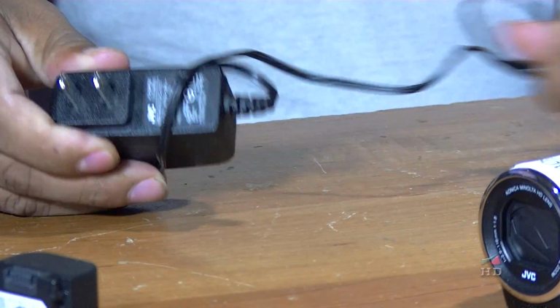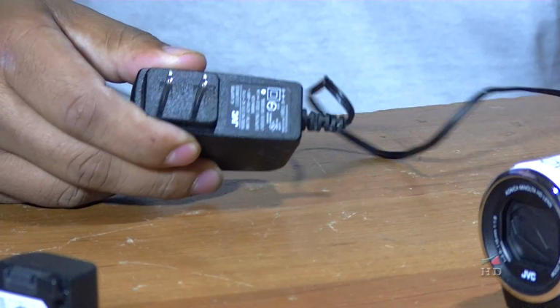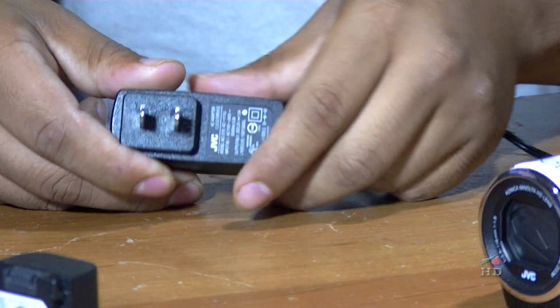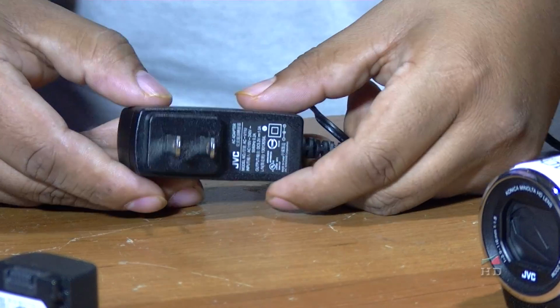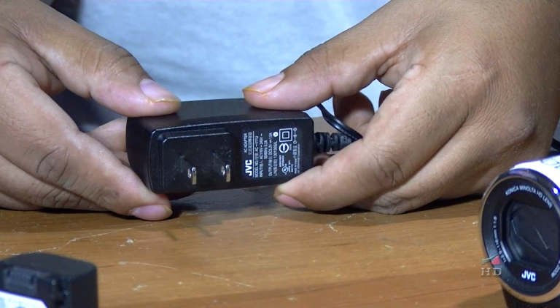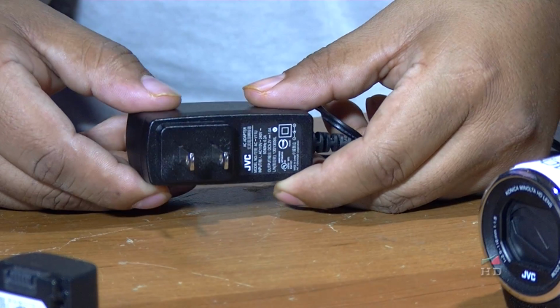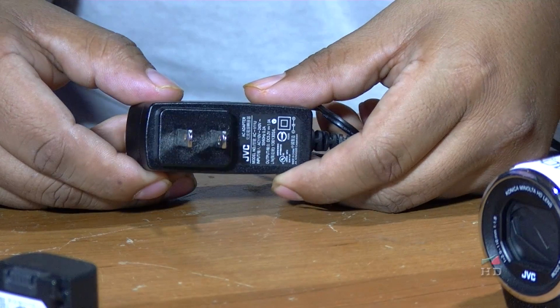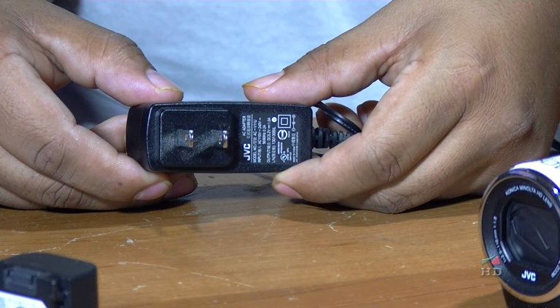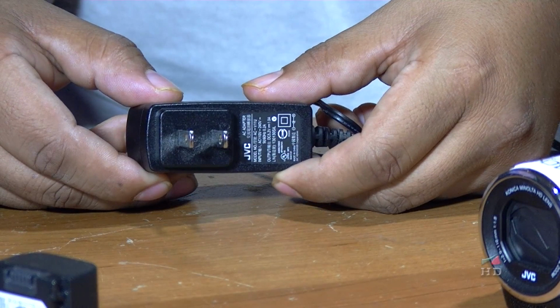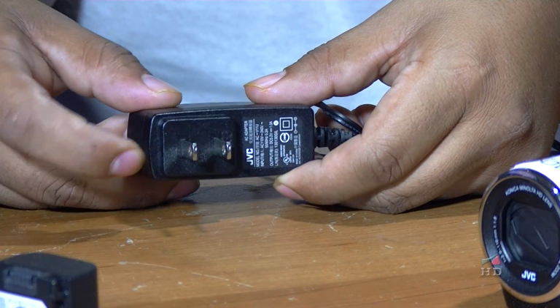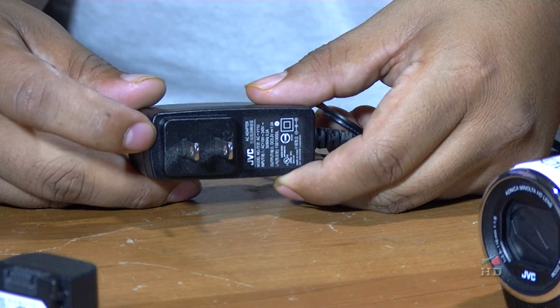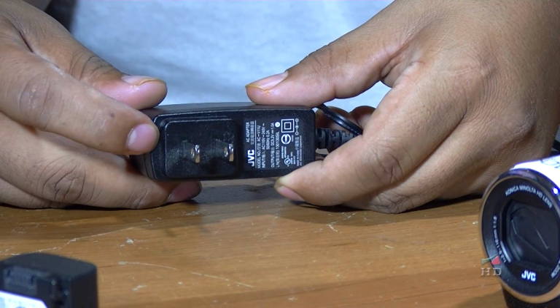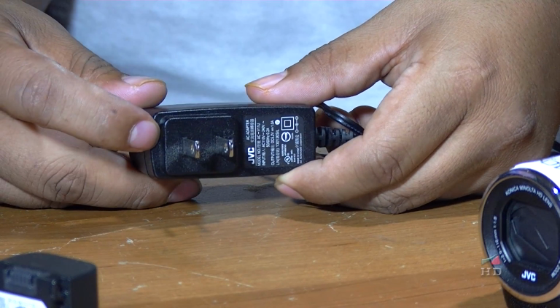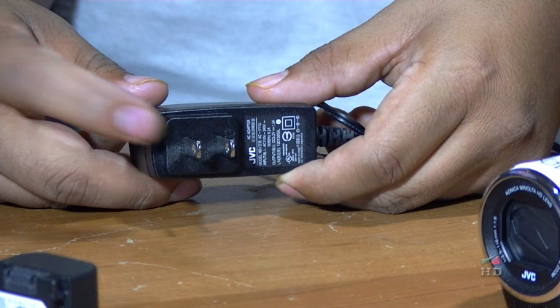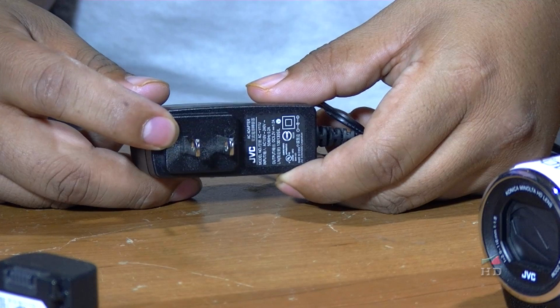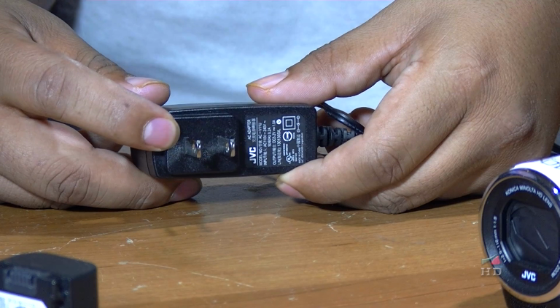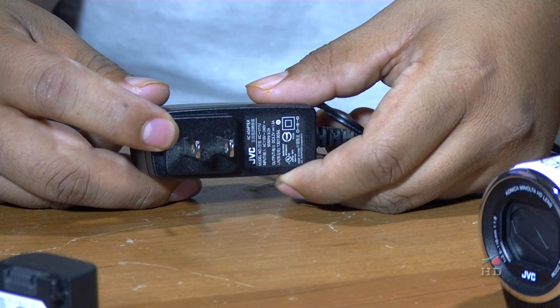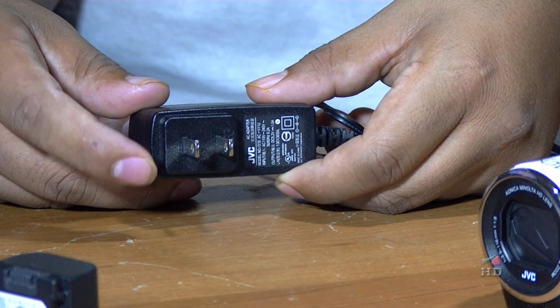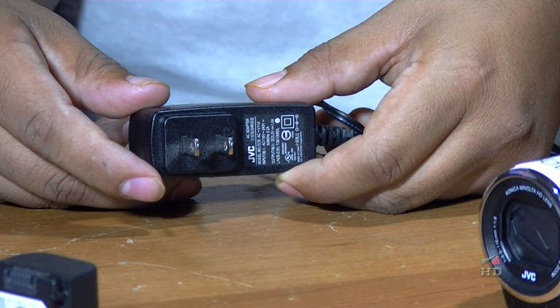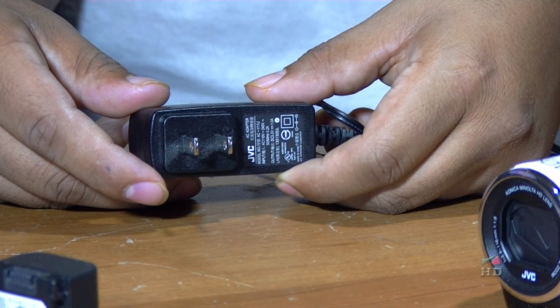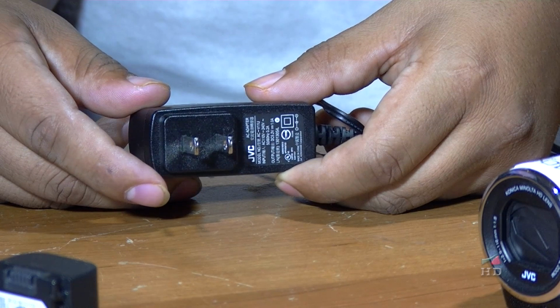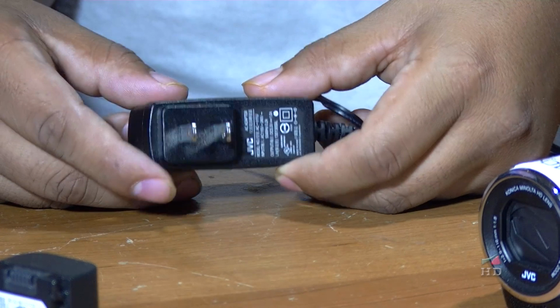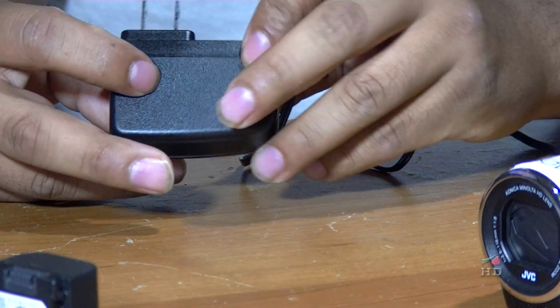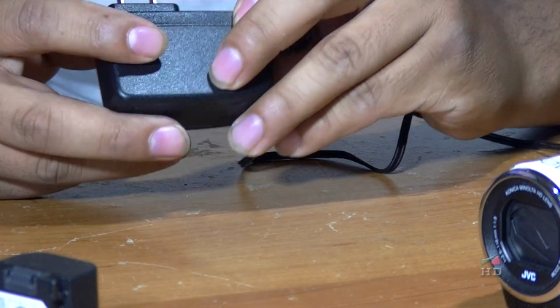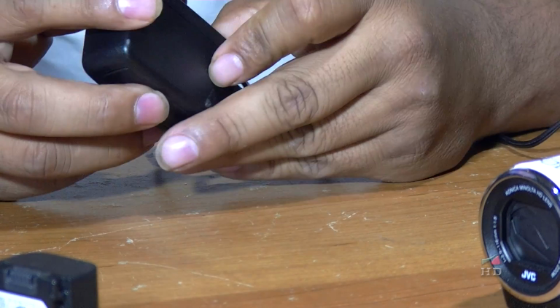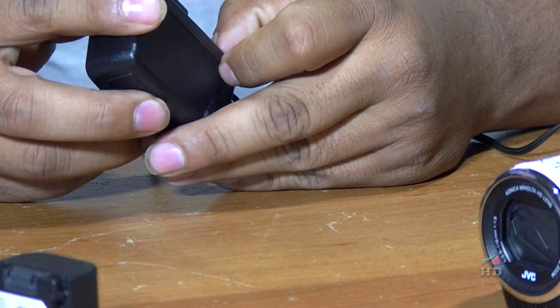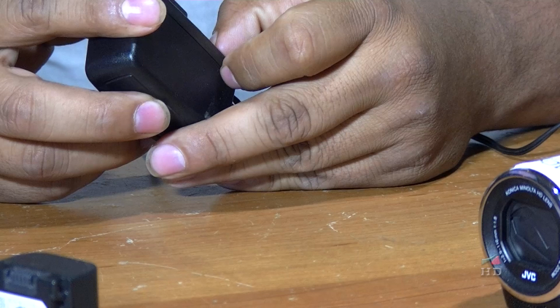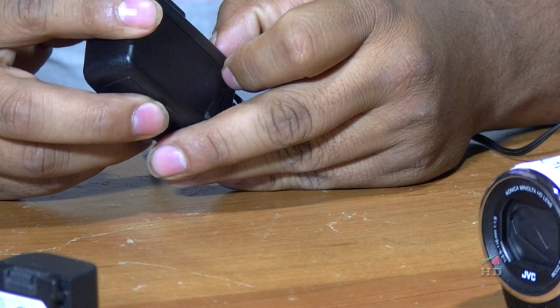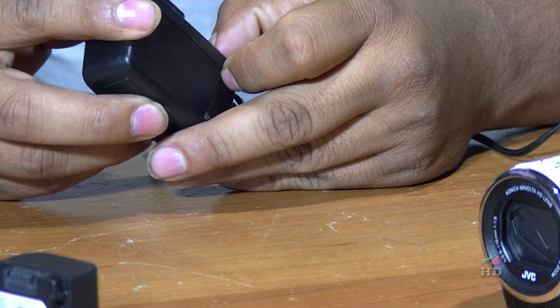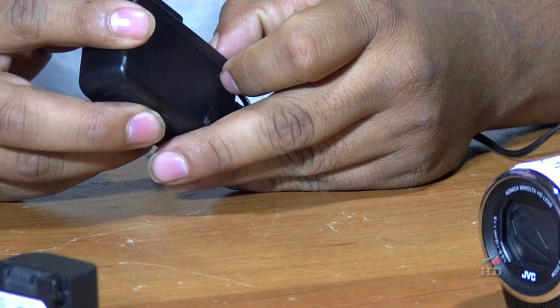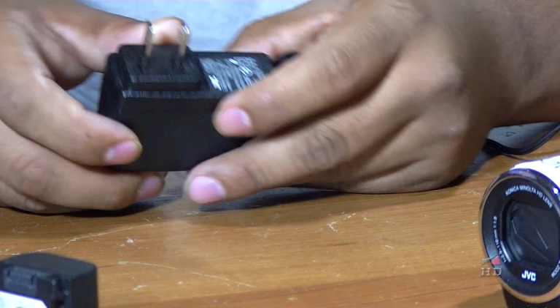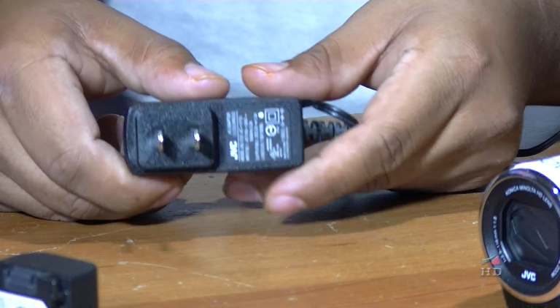Here's the charger. It has 5 volts — let's see — 5.2 volts at 1 amp.